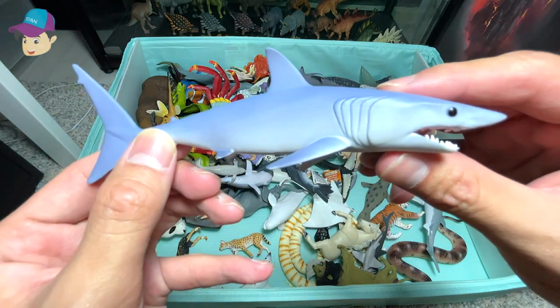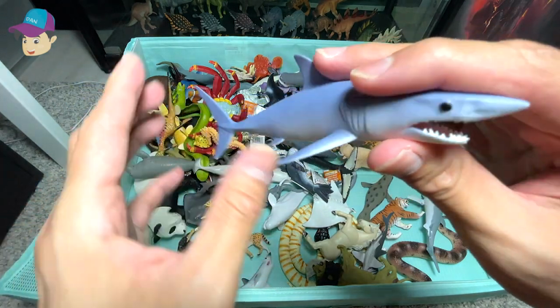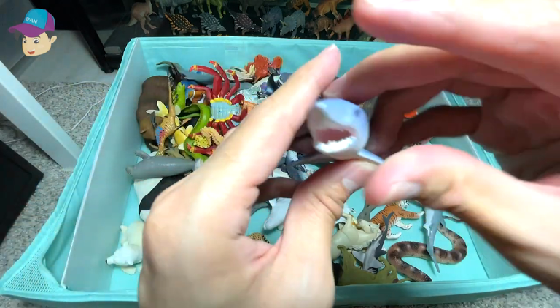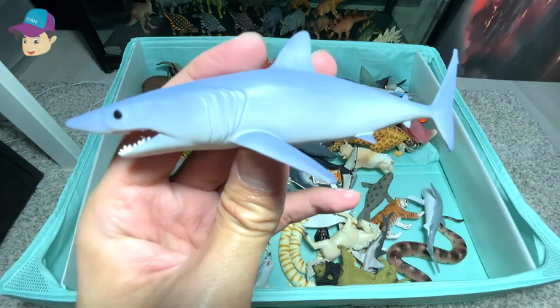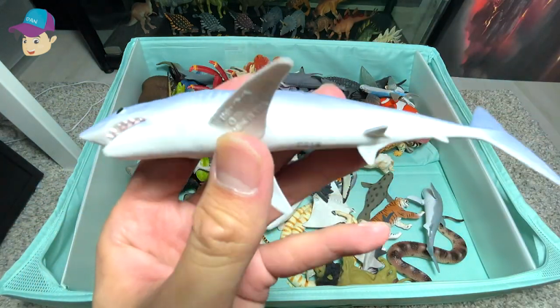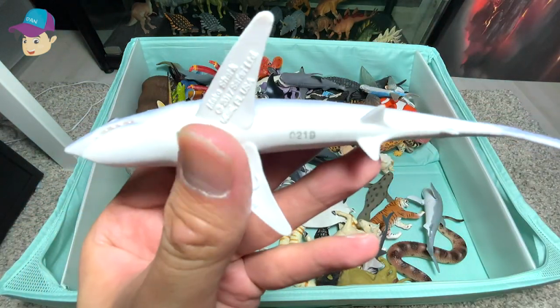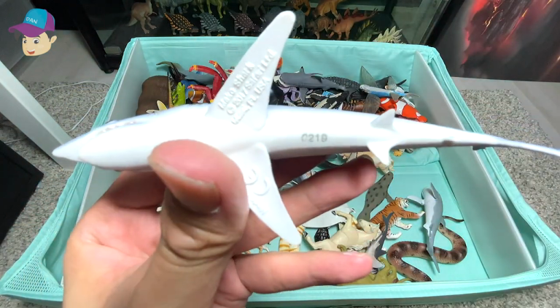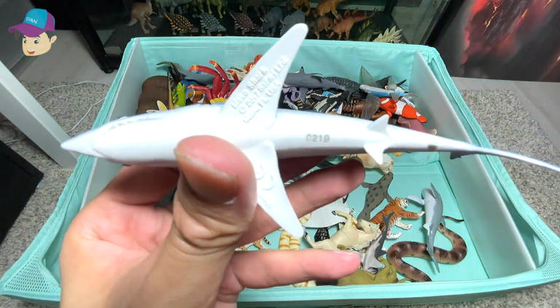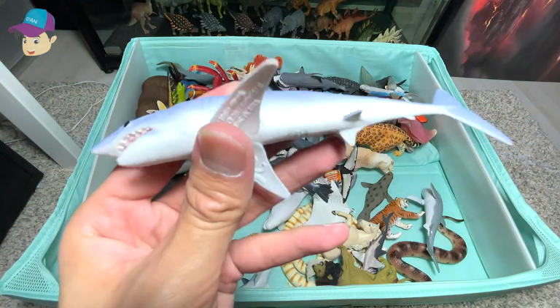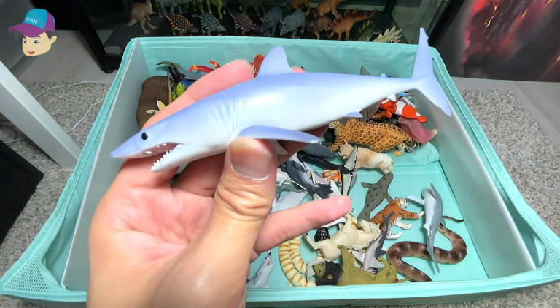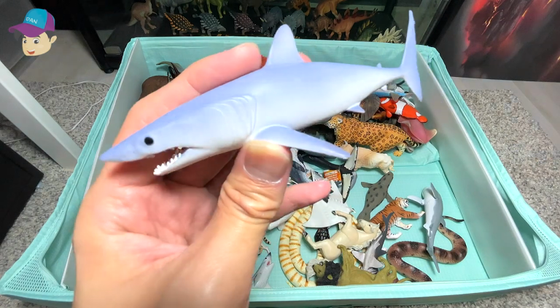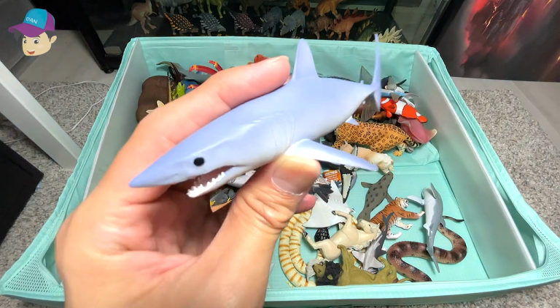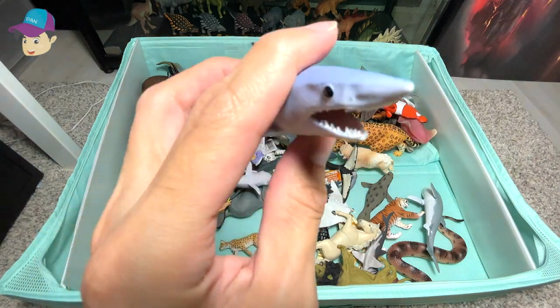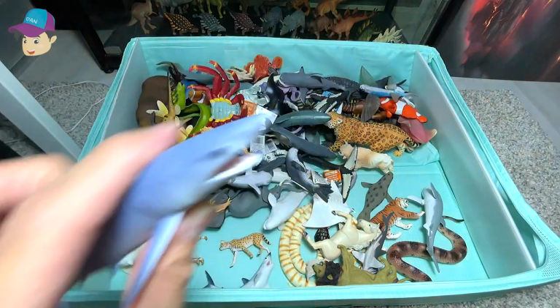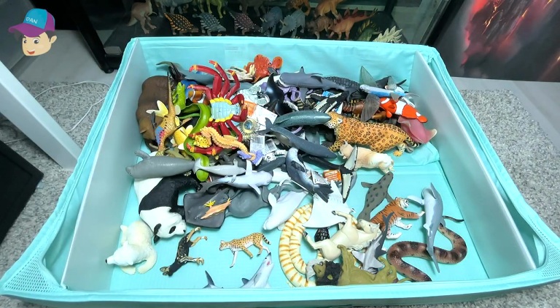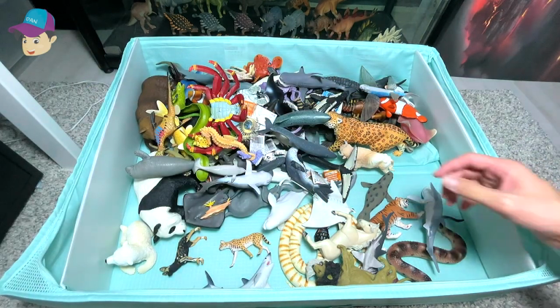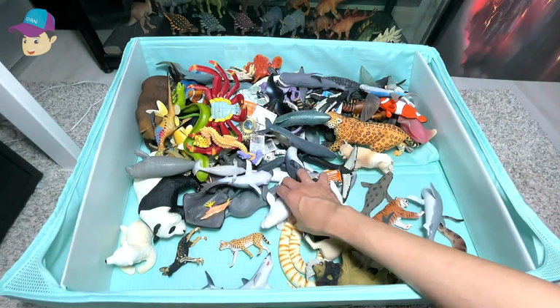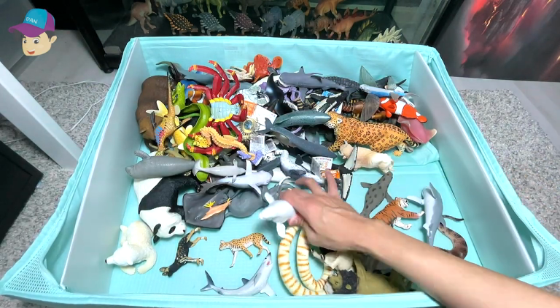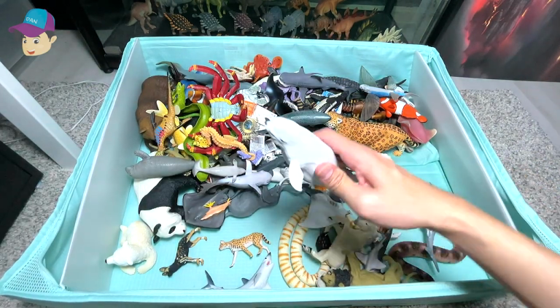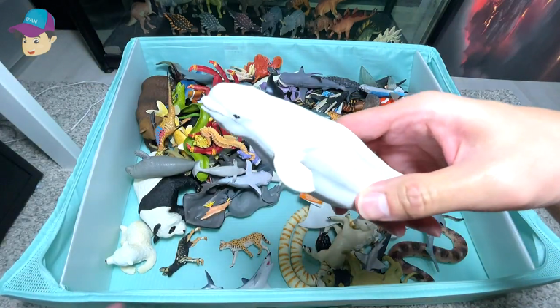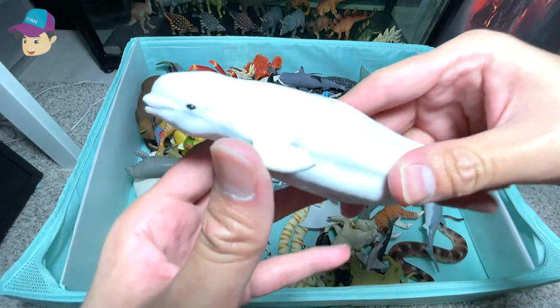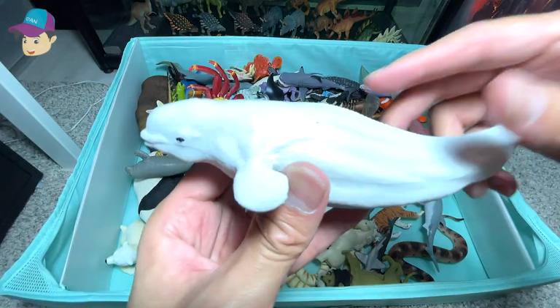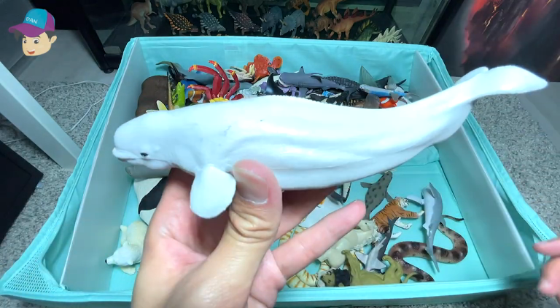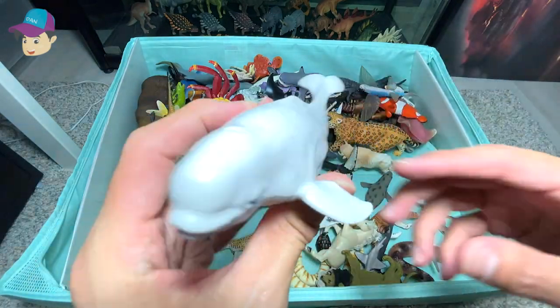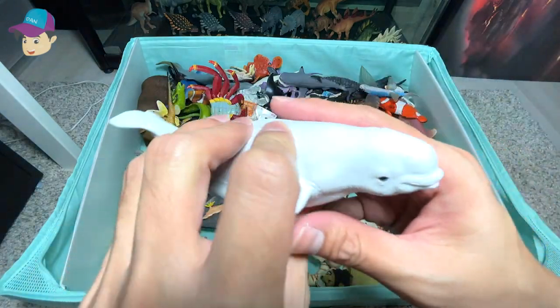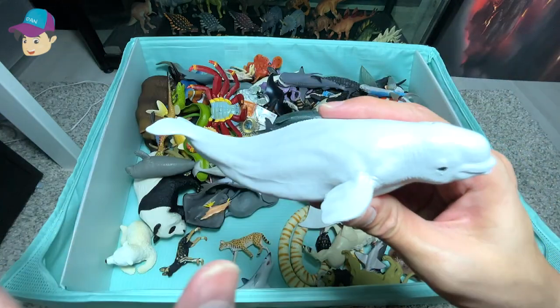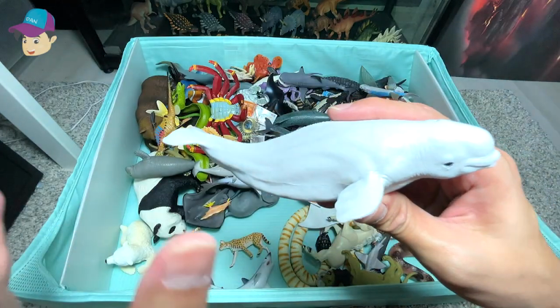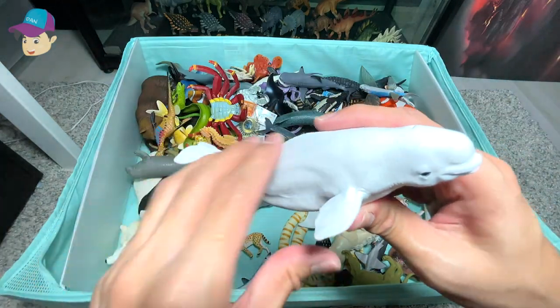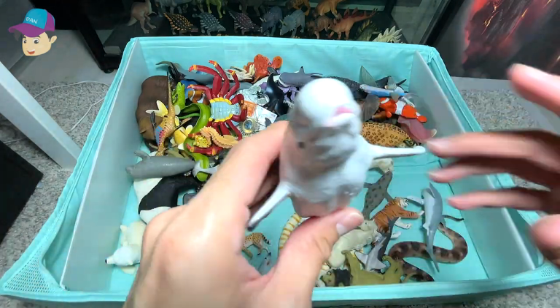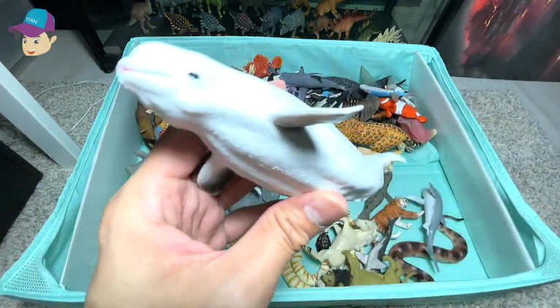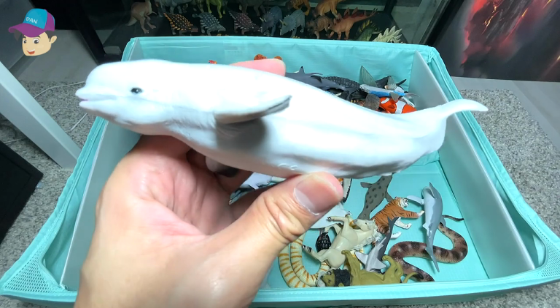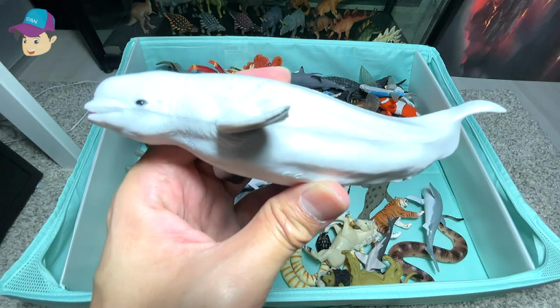This is a Mako shark — it is like one of the fastest sharks around. Moving on, we have a white whale. This is not a beluga whale, it is a white whale.